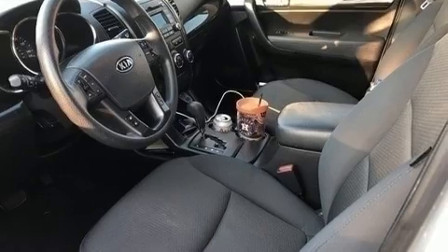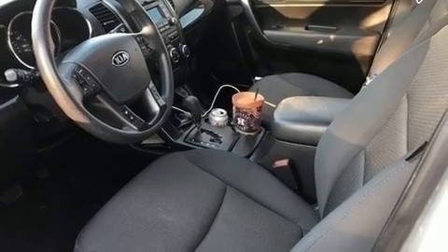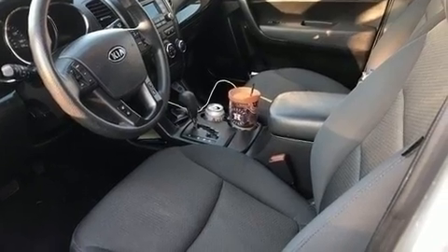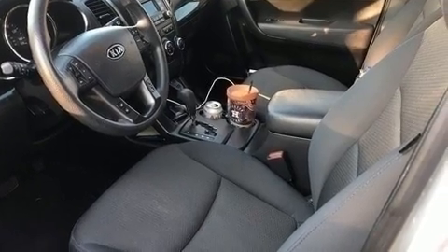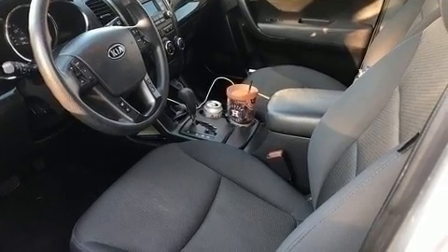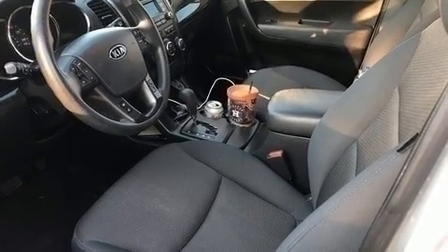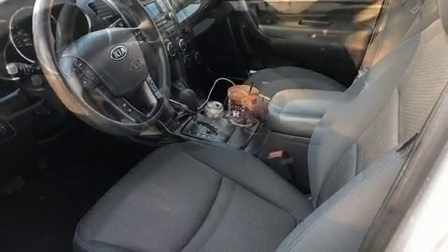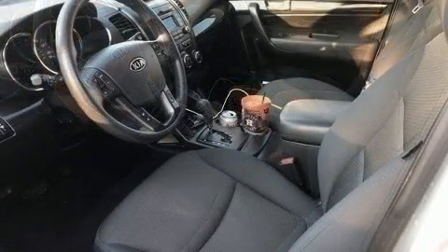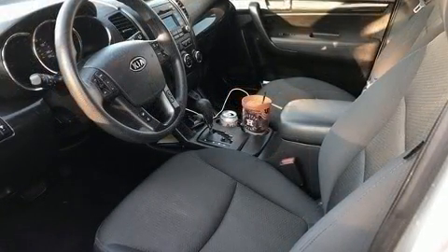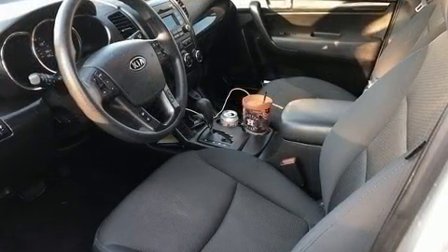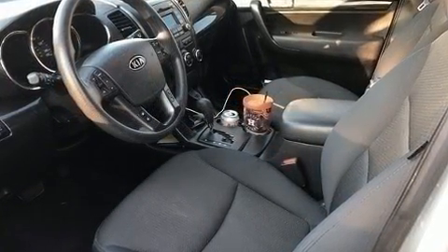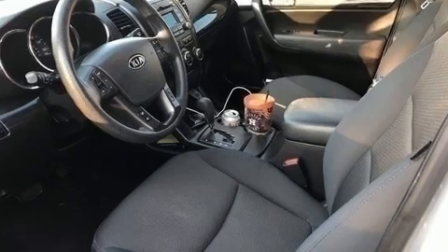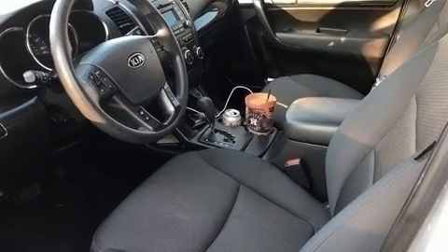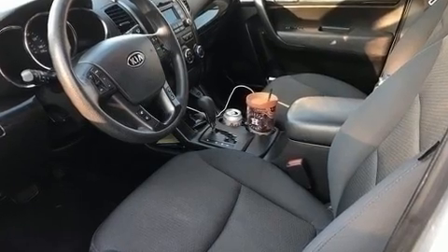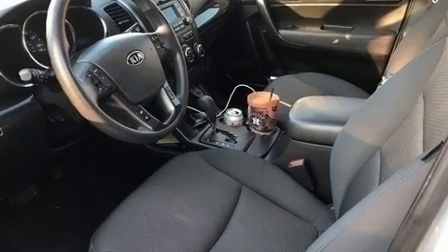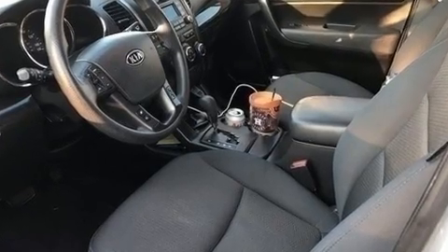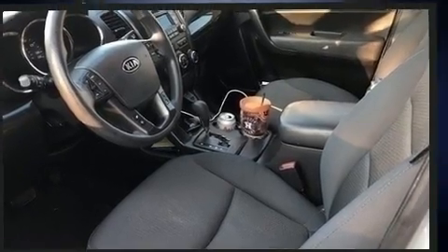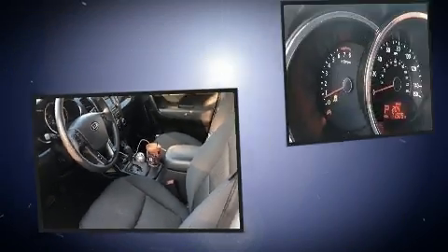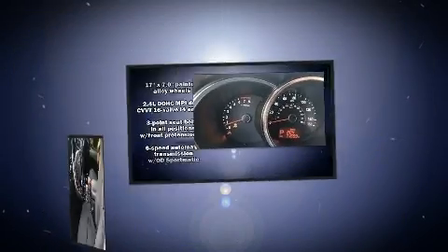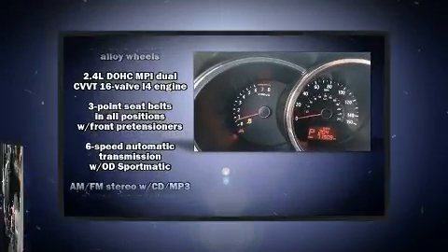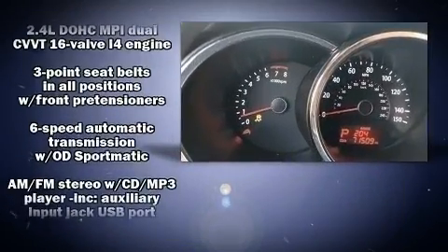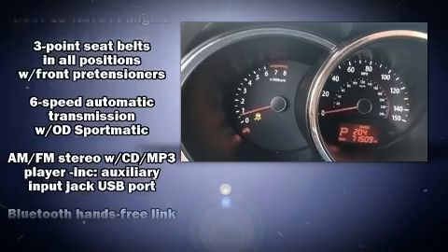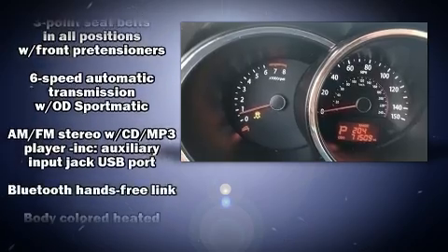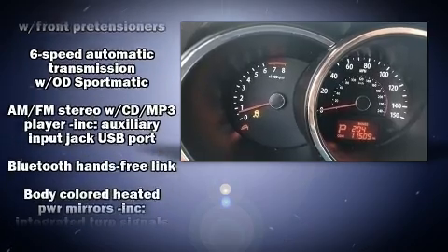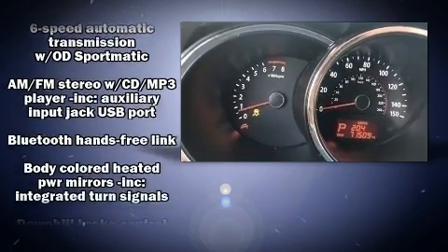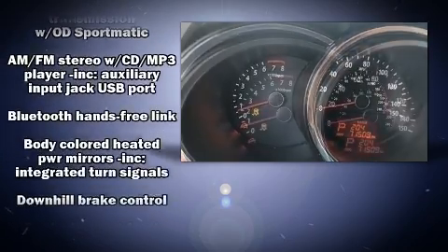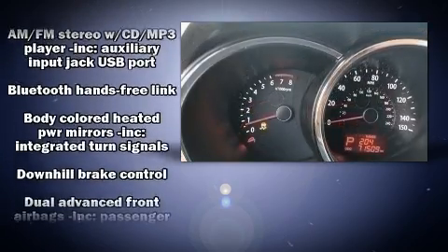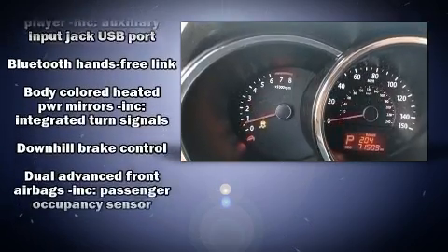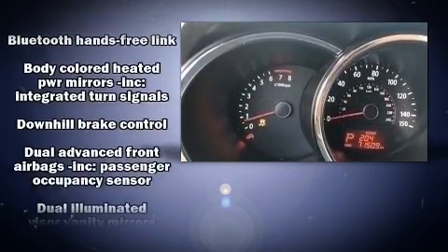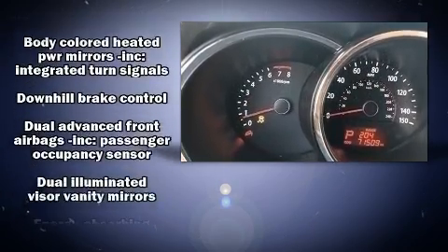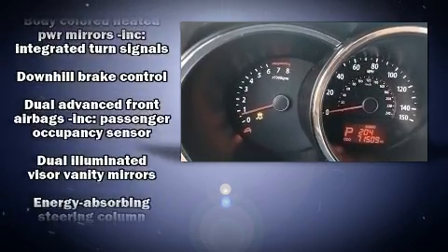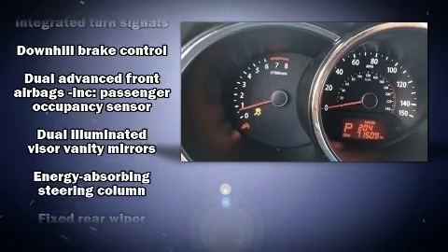Kia also prioritized safety and security by including dual front impact airbags, front side impact airbags, traction control, brake assist, anti-whiplash front head restraint, a panic alarm, and four-wheel disc brakes with ABS.